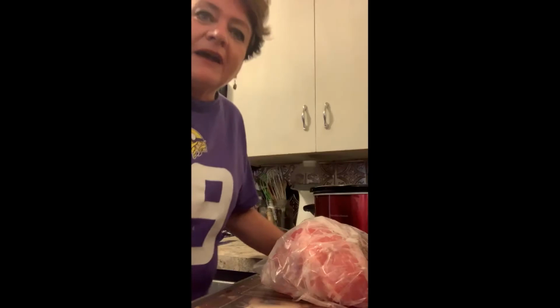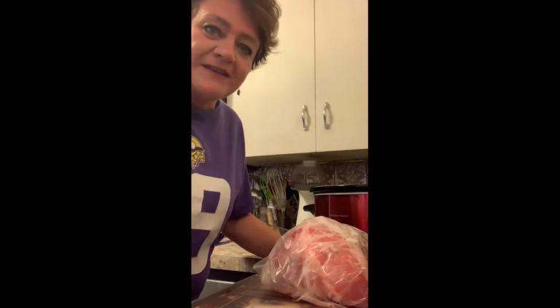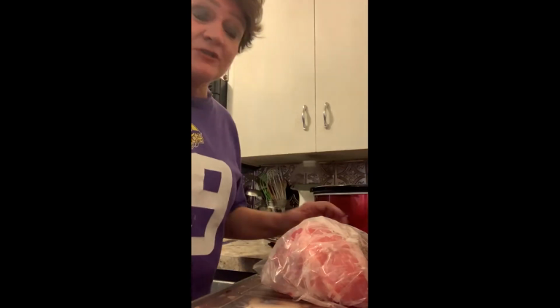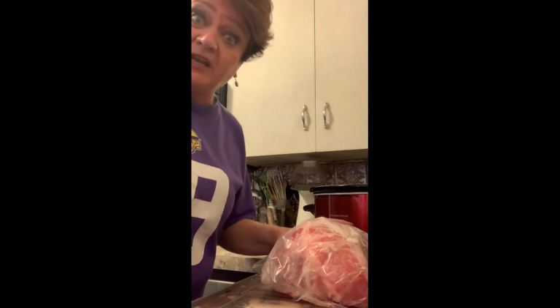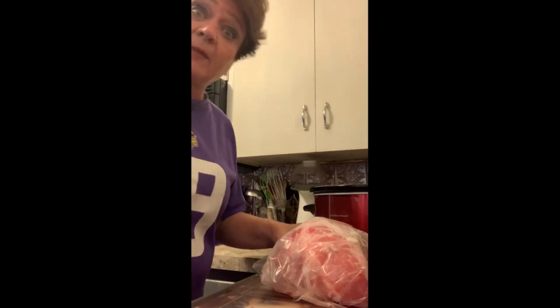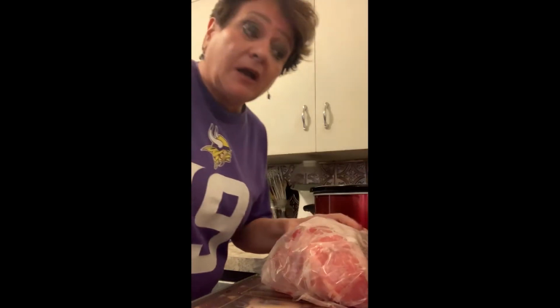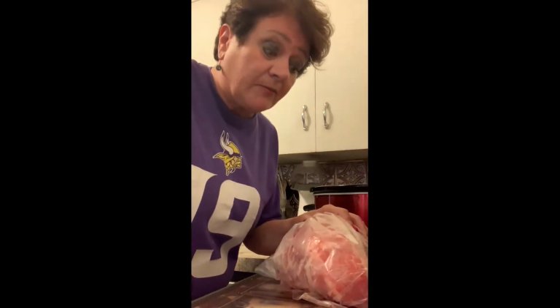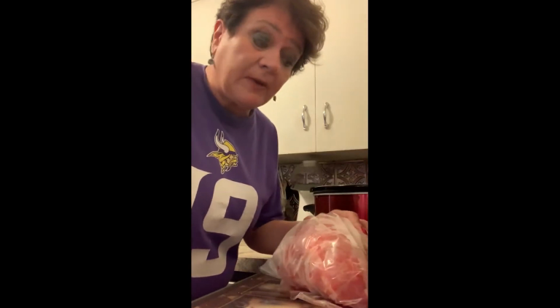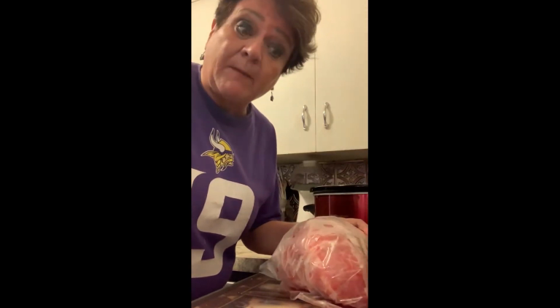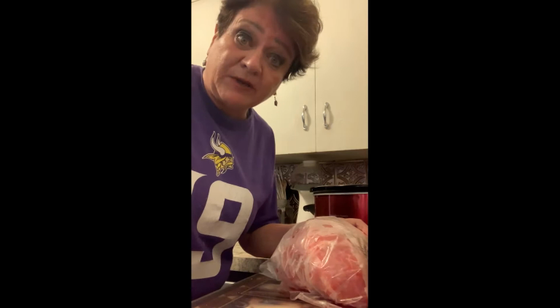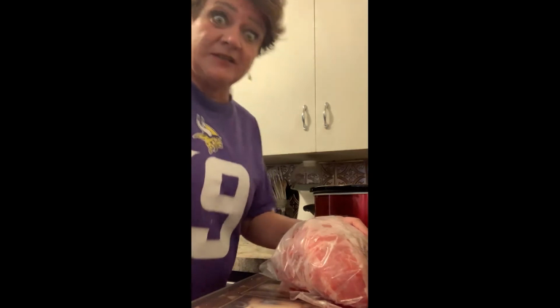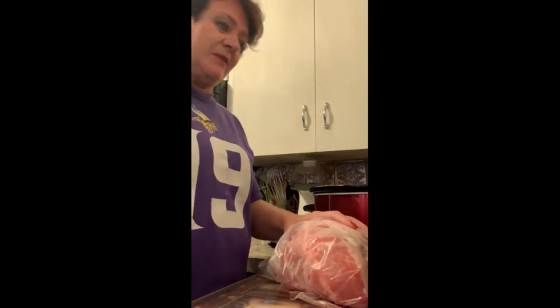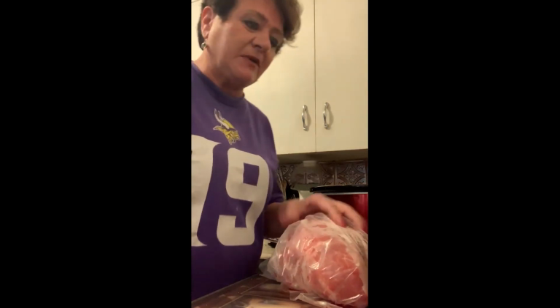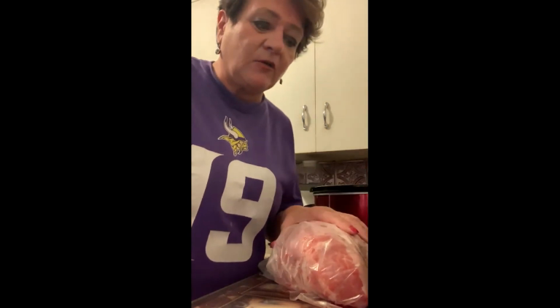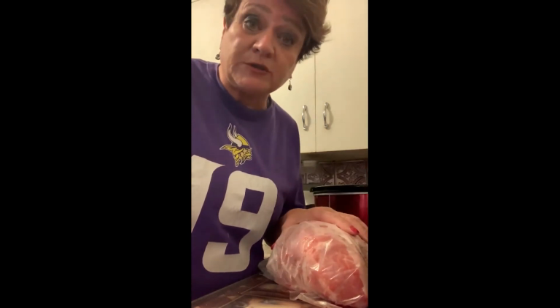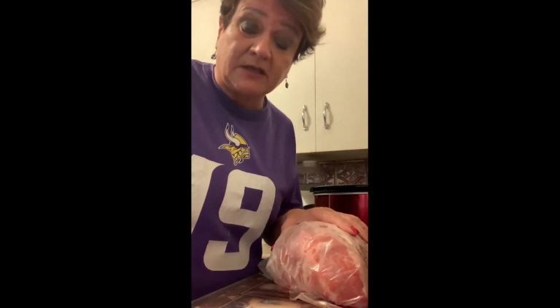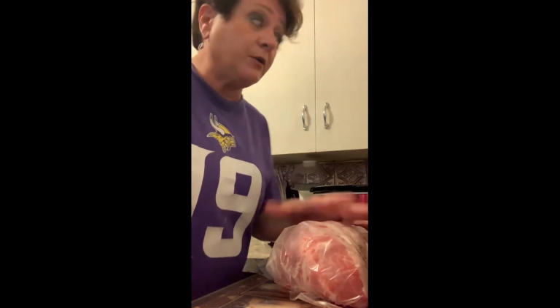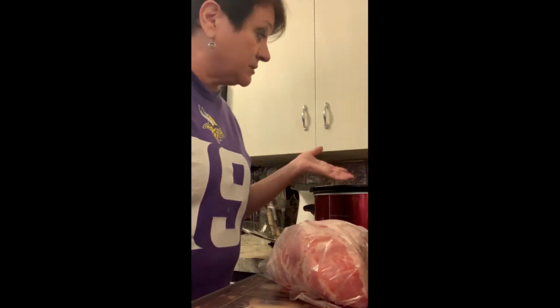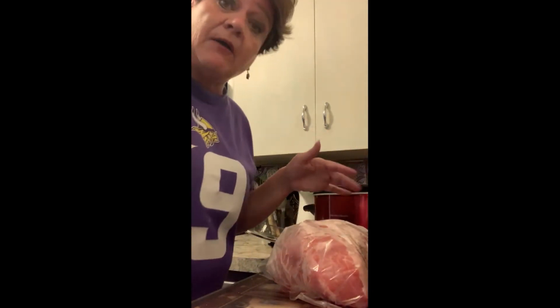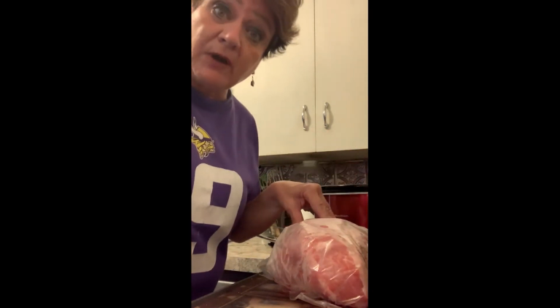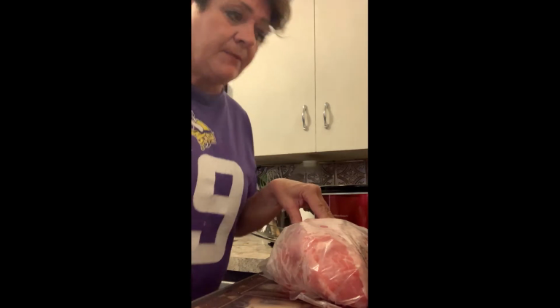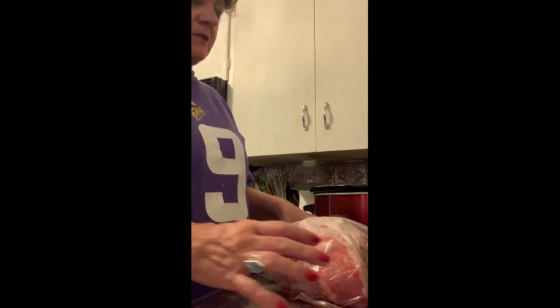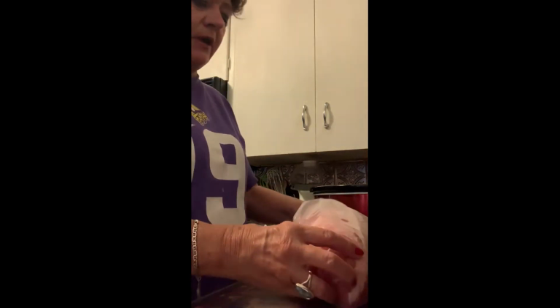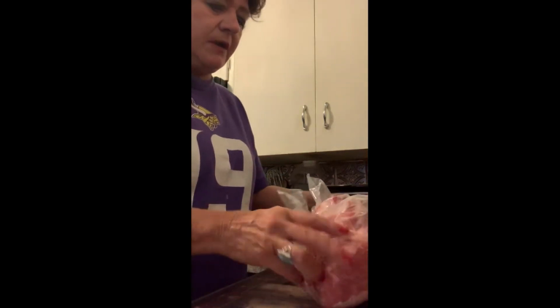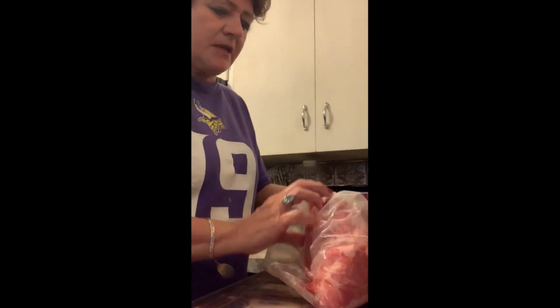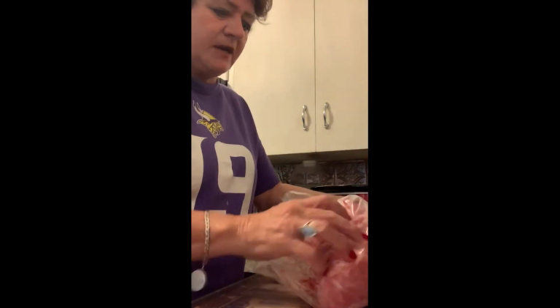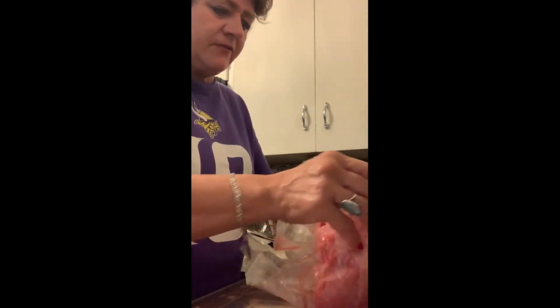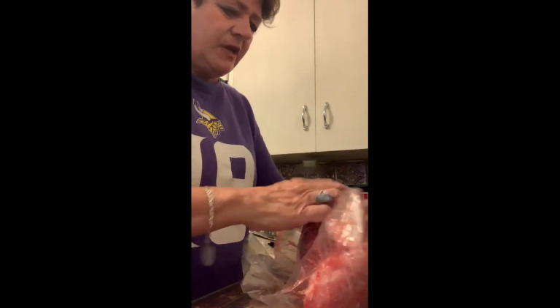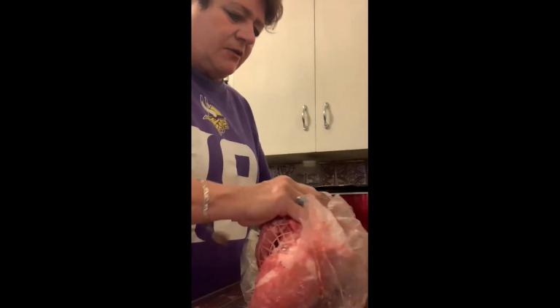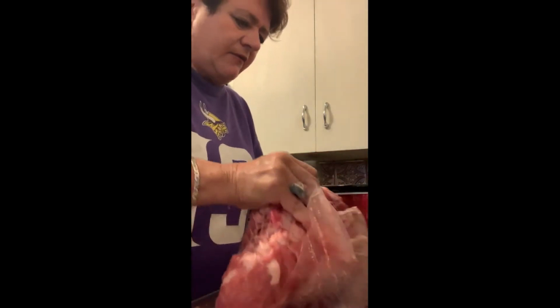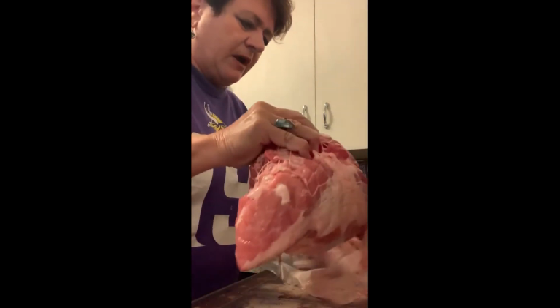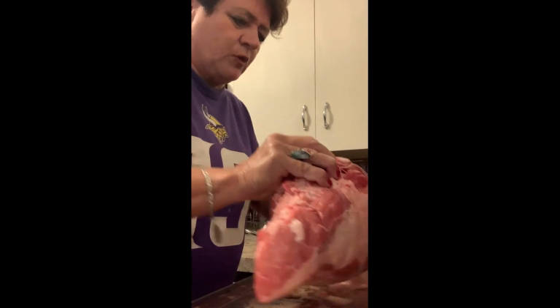Hi kids, this is Grandma Jane and I'm filming from my own kitchen tonight because I'm getting a roast ready to show you how it turns out in my crockpot. So anyway, here it is. I've got like a three and a half, four pound roast.